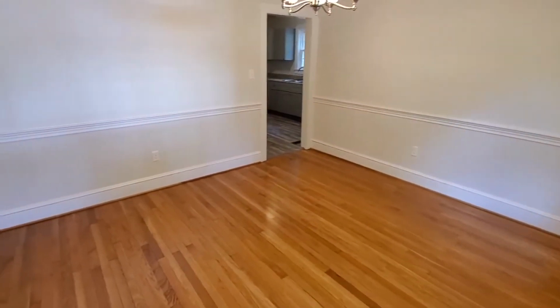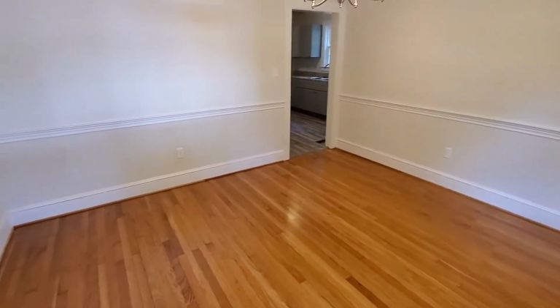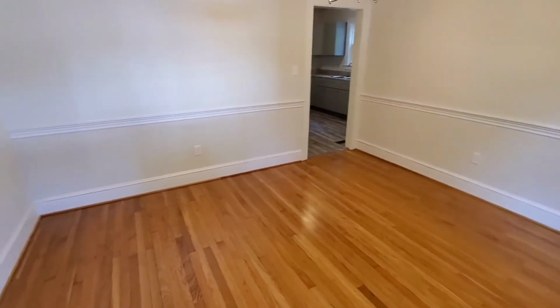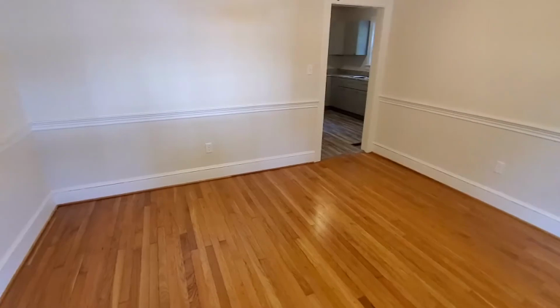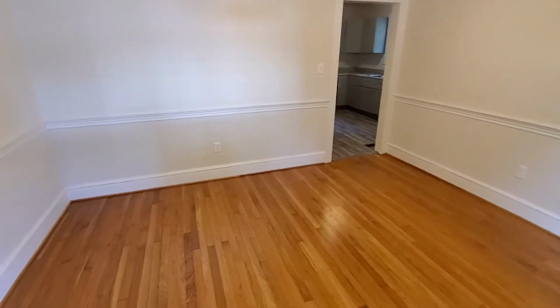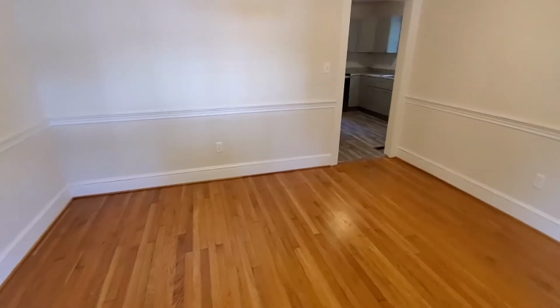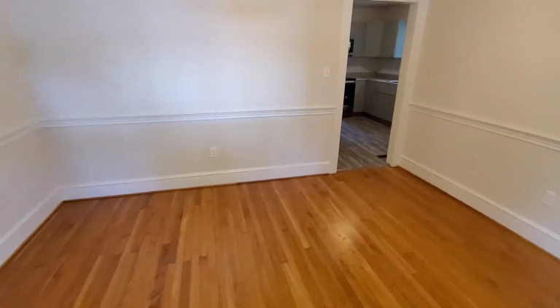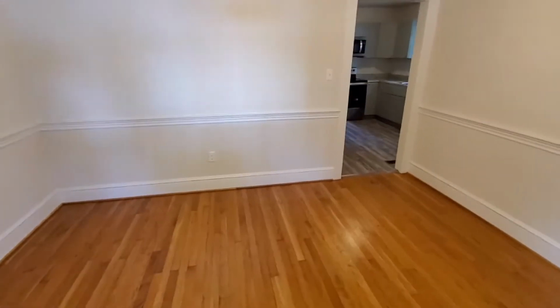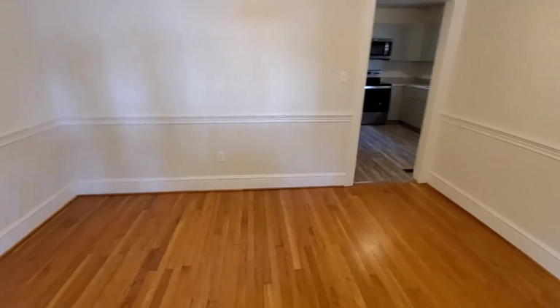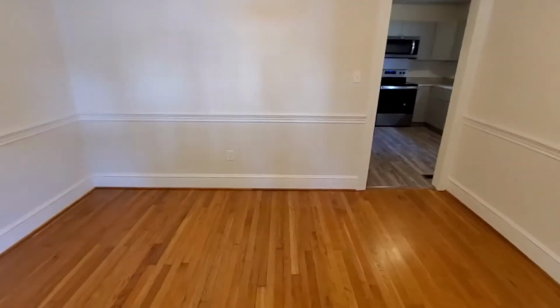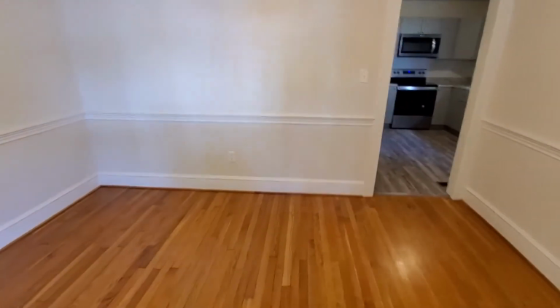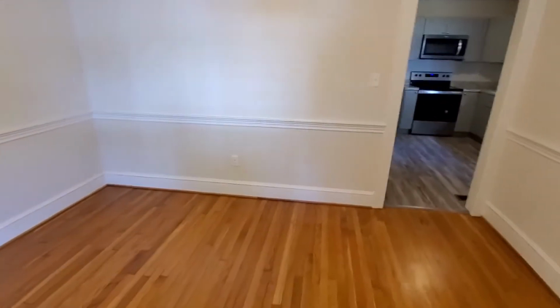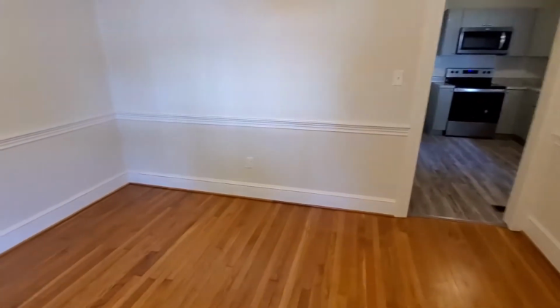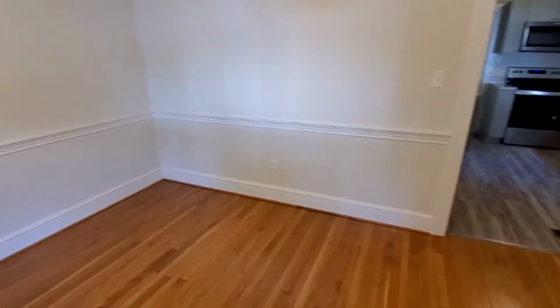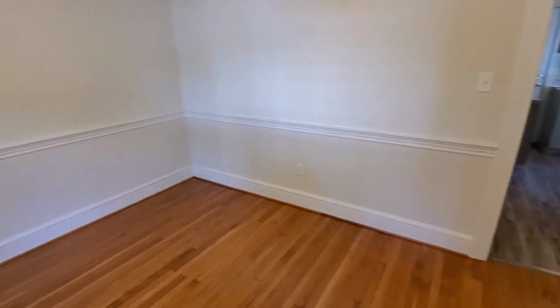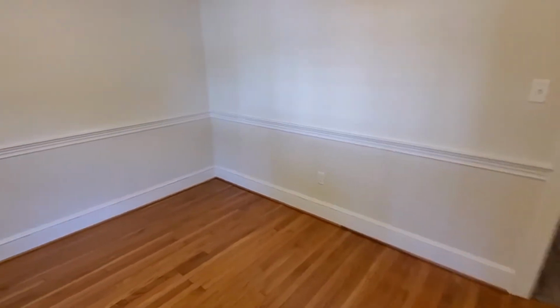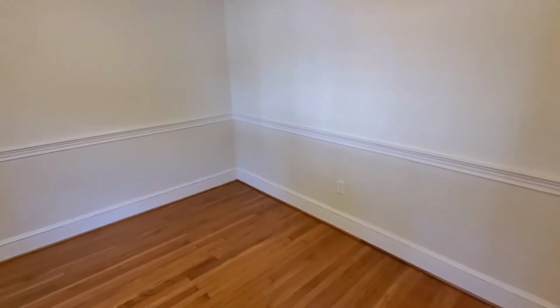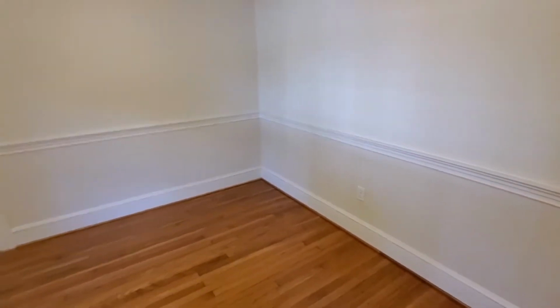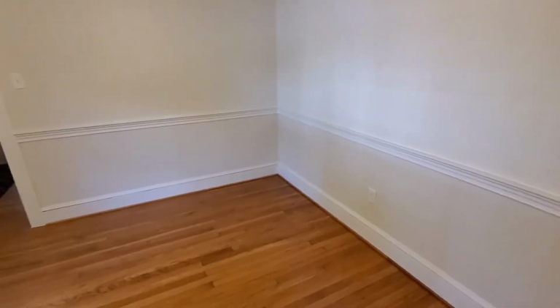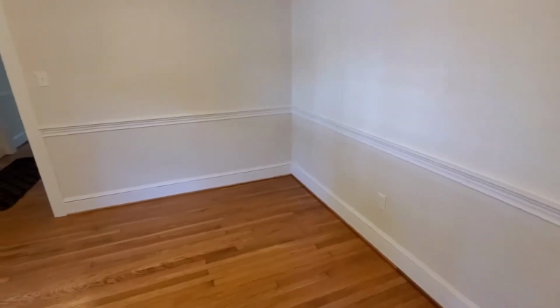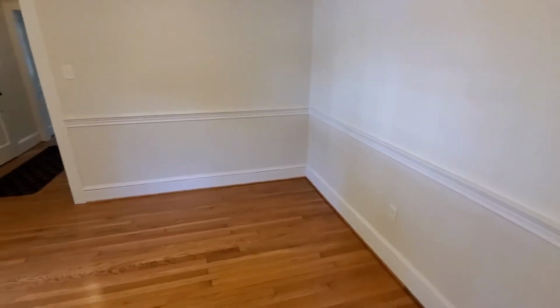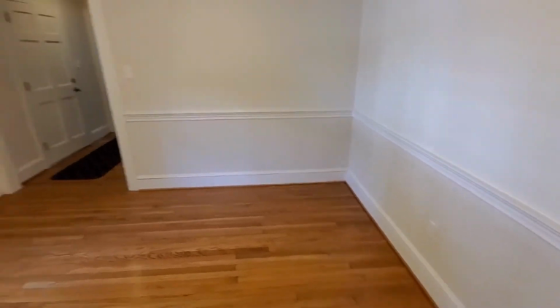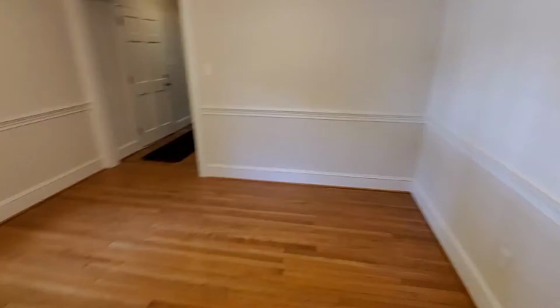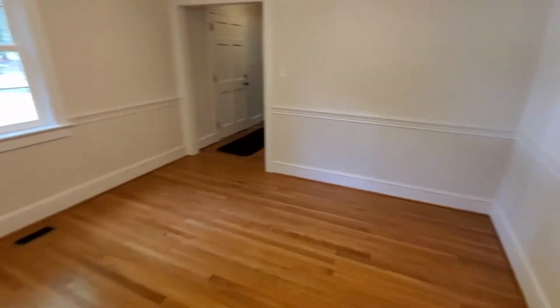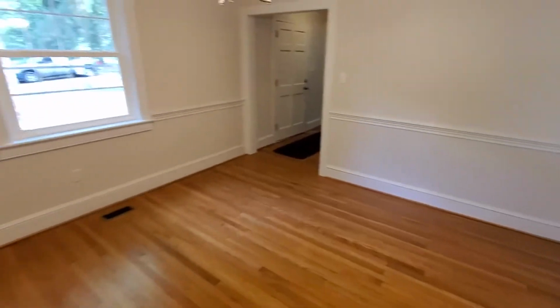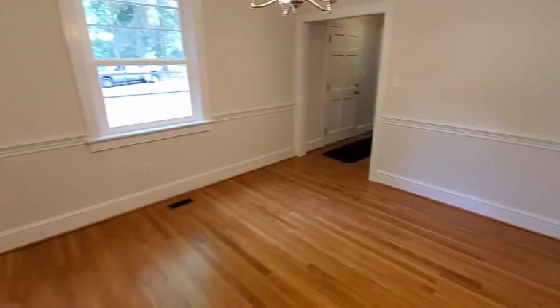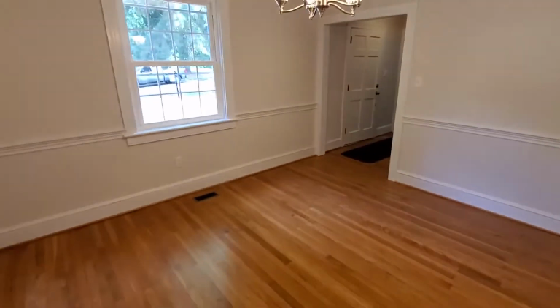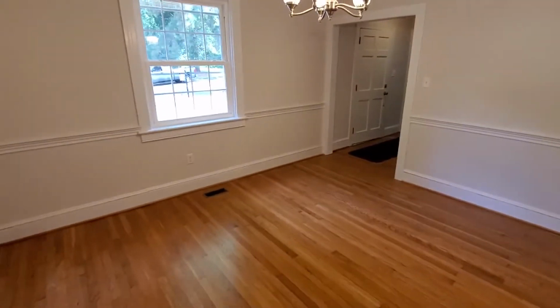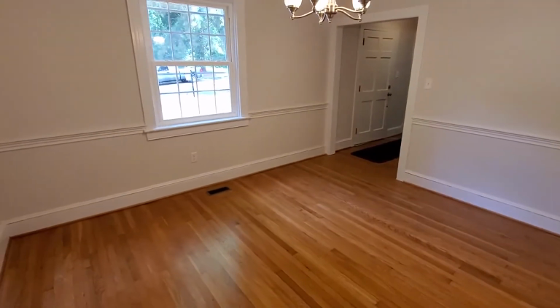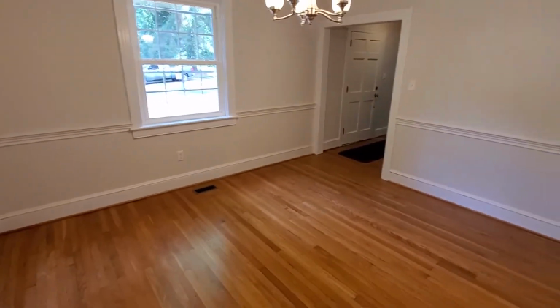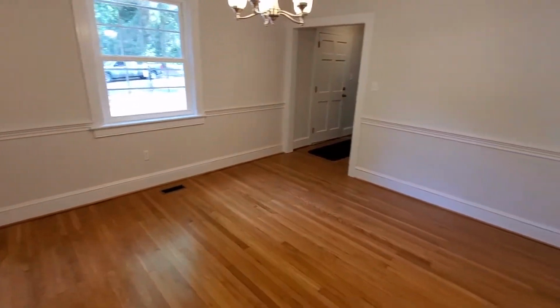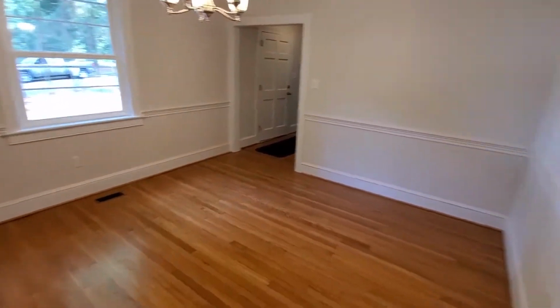I'm now in the dining room. As you can see, we've got lots of moldings — crown molding, chair rail, thick baseboard trim. Absolutely beautiful.